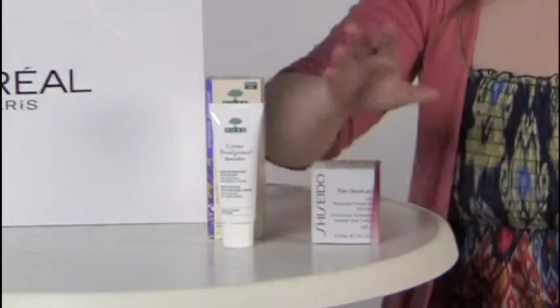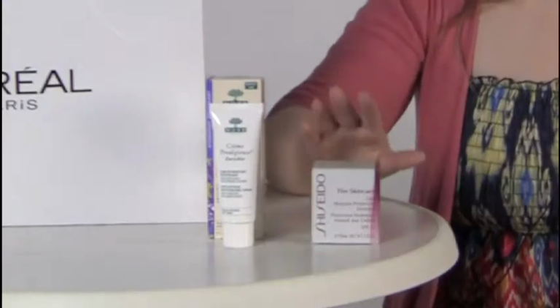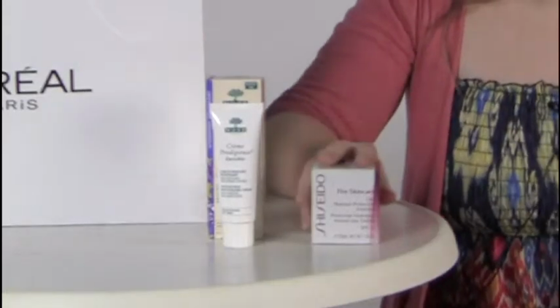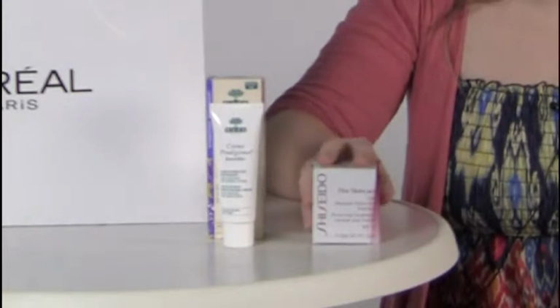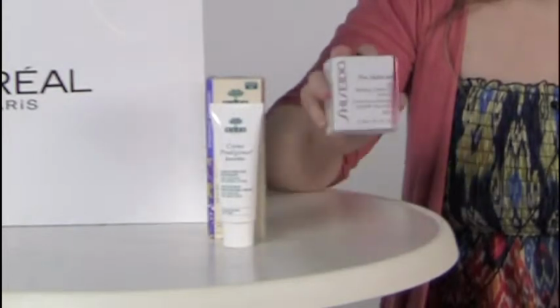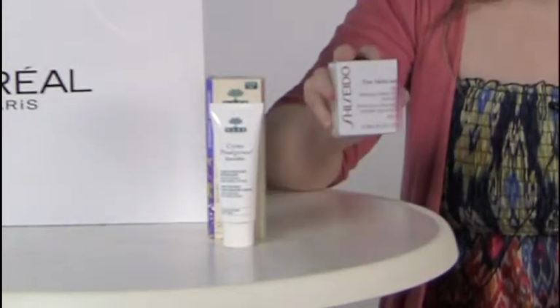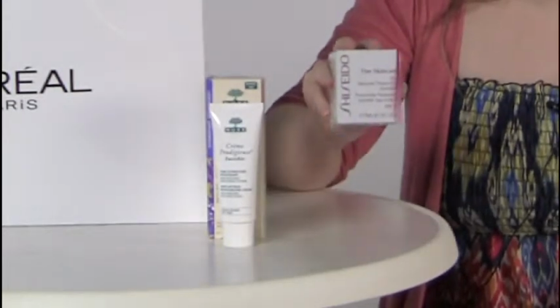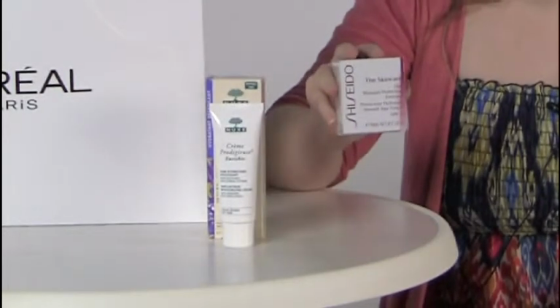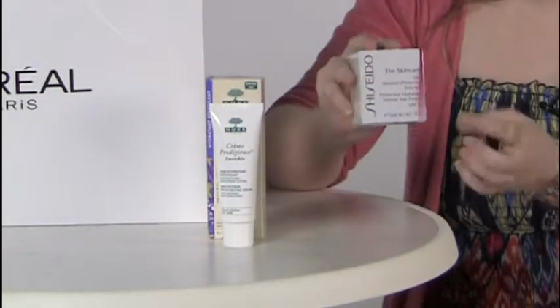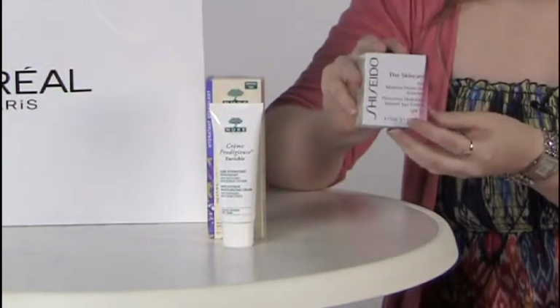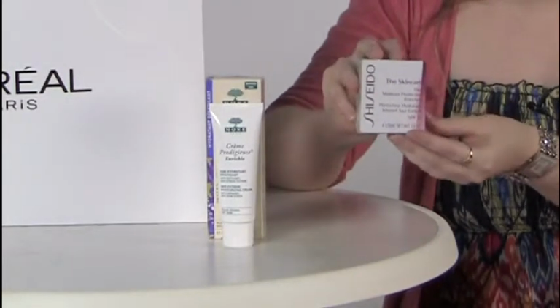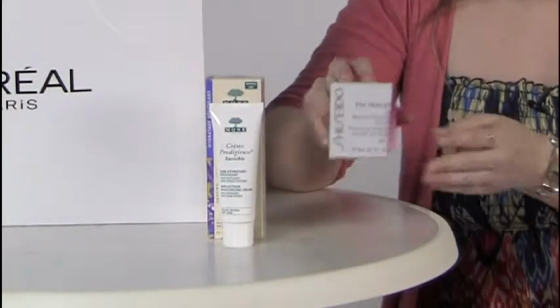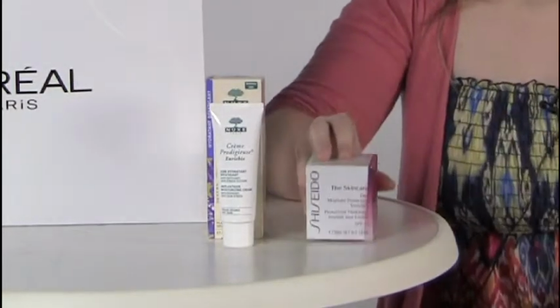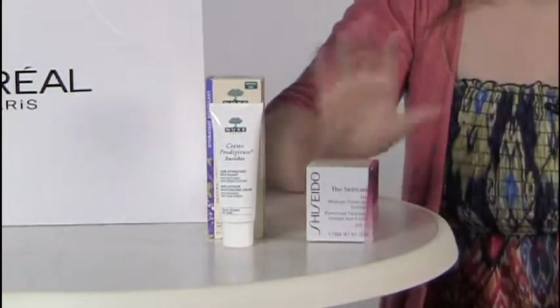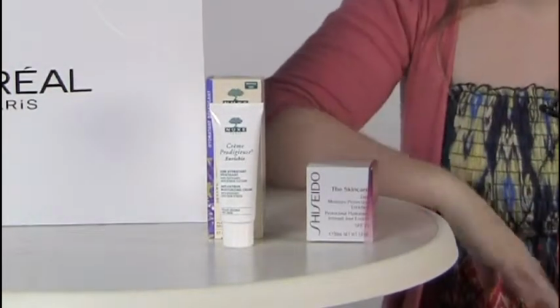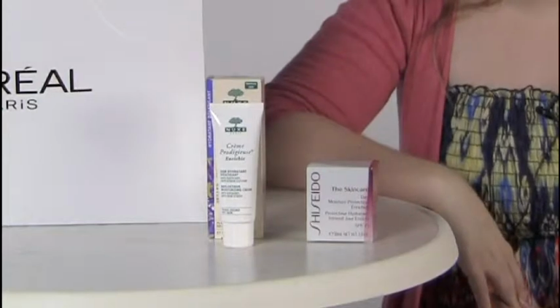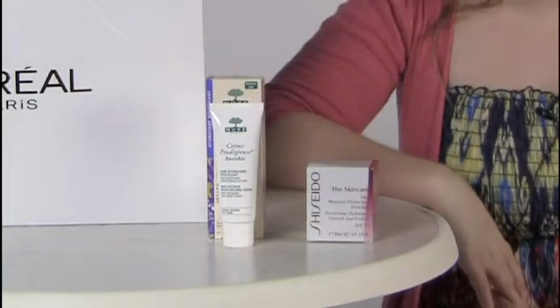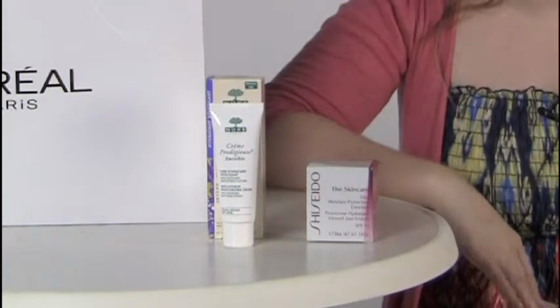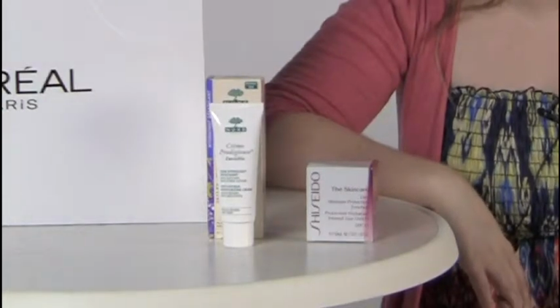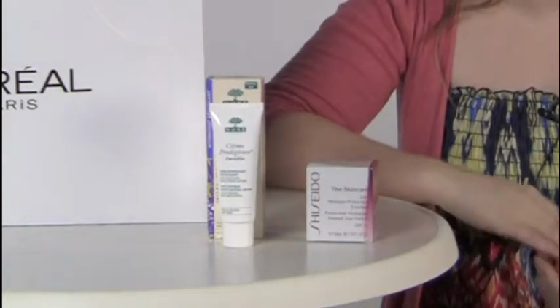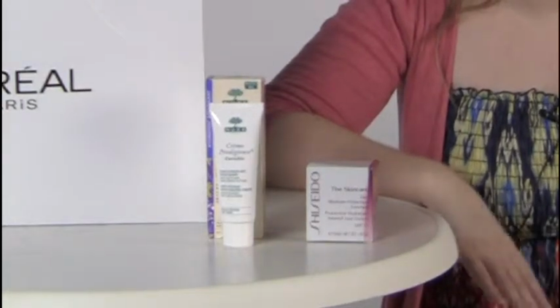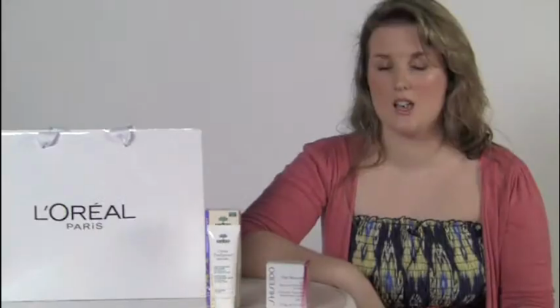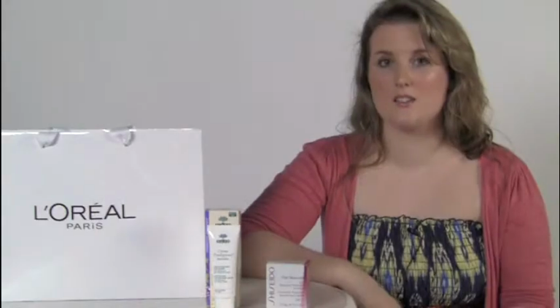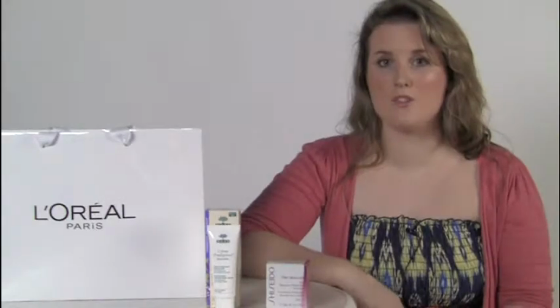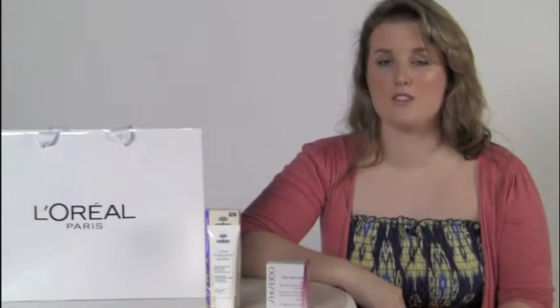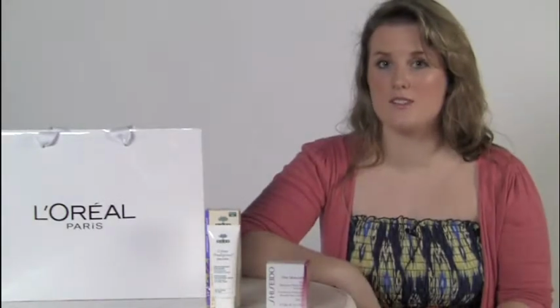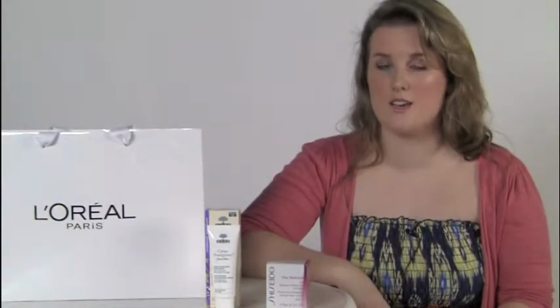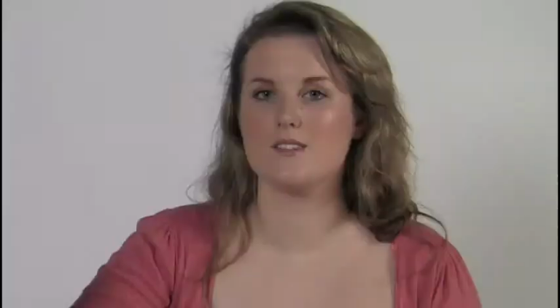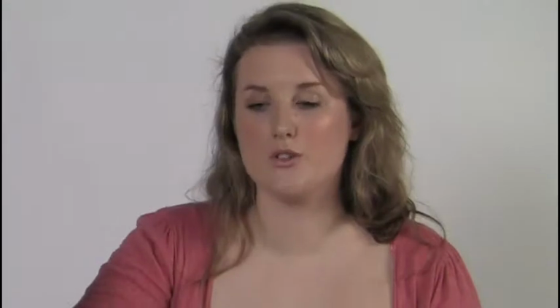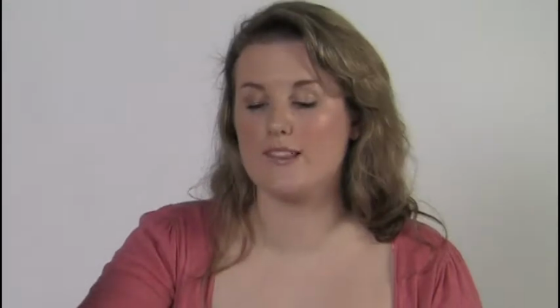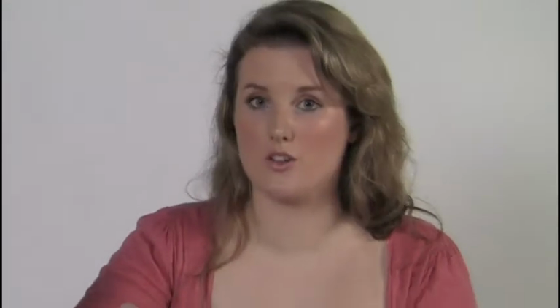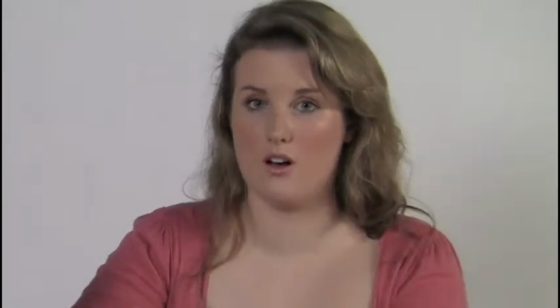Now, with your moisturiser, I would always recommend having an SPF of a minimum 15, and the reason for this is because you want to protect from UV rays and sun damage. Sun damage causes the first signs of ageing, so you want to avoid that at all costs.